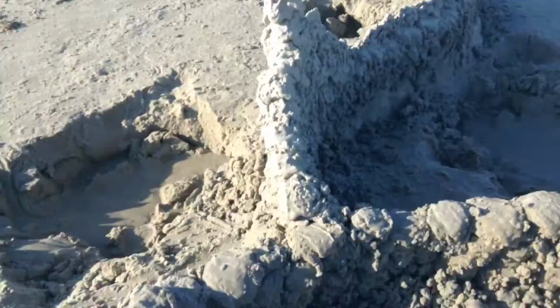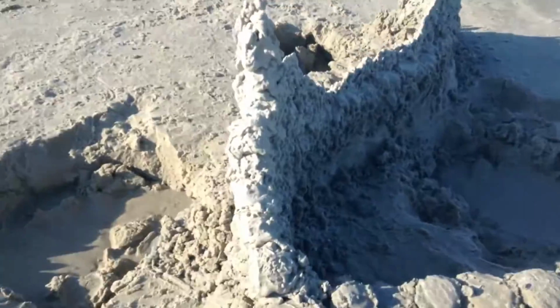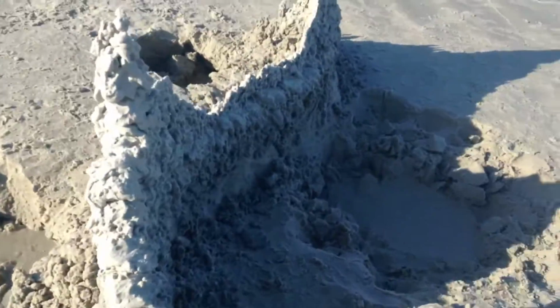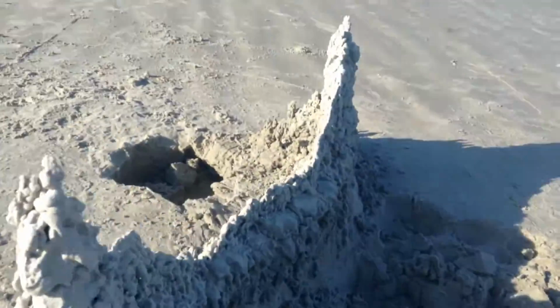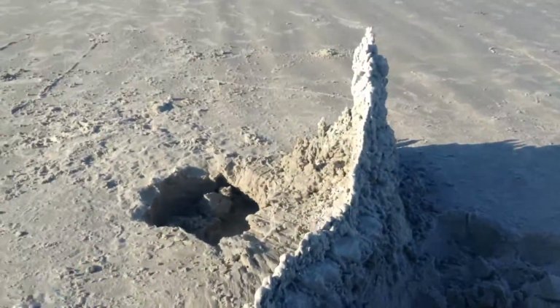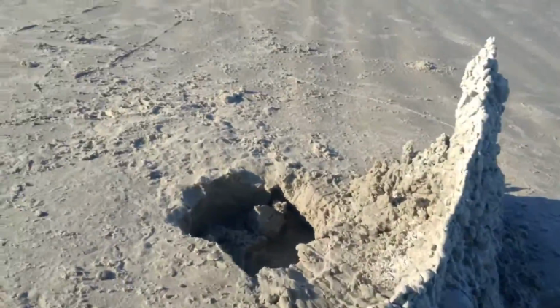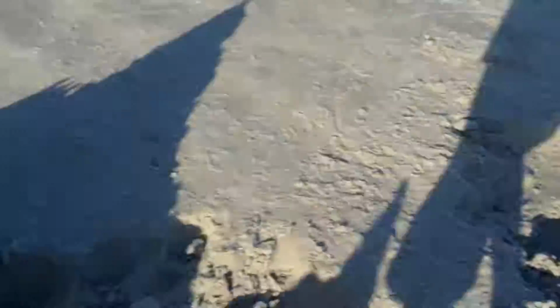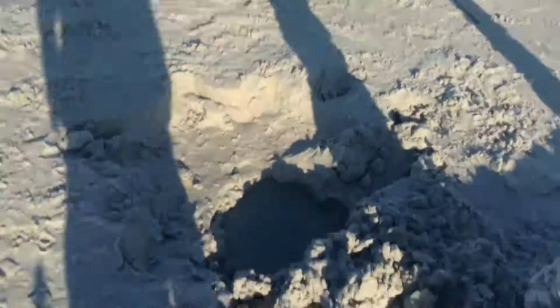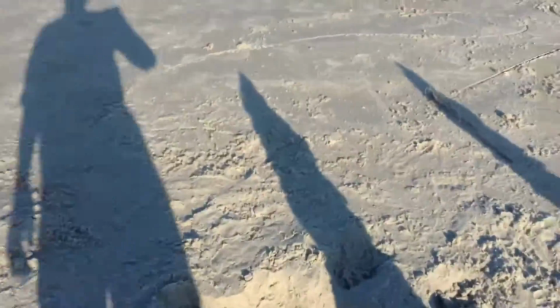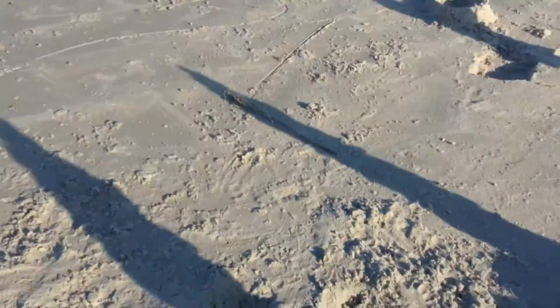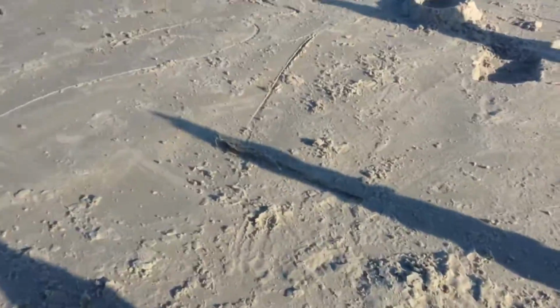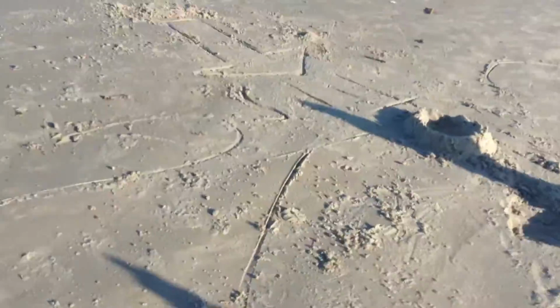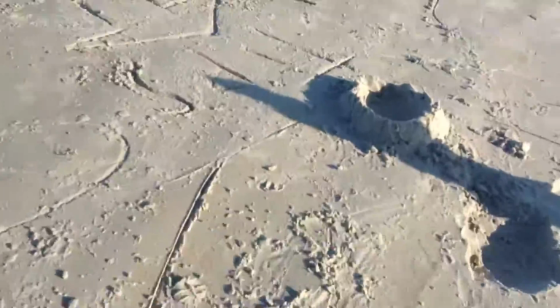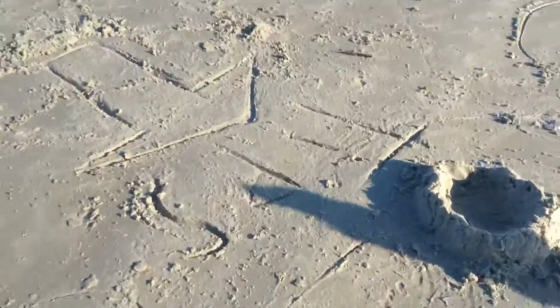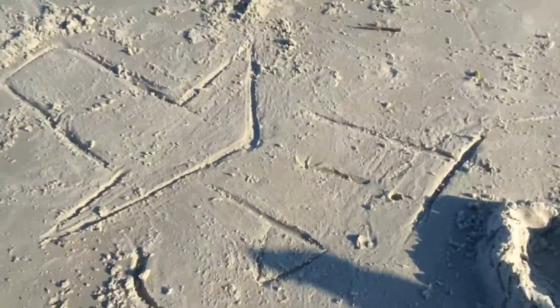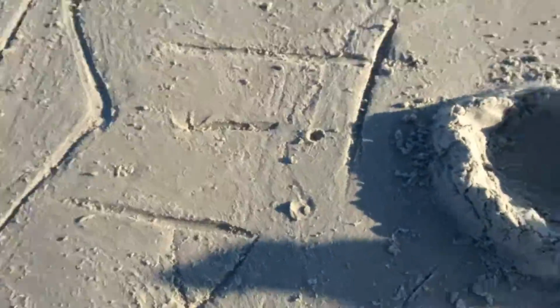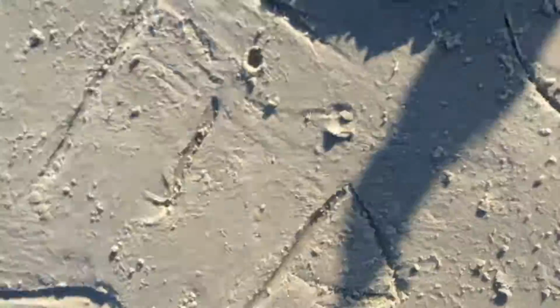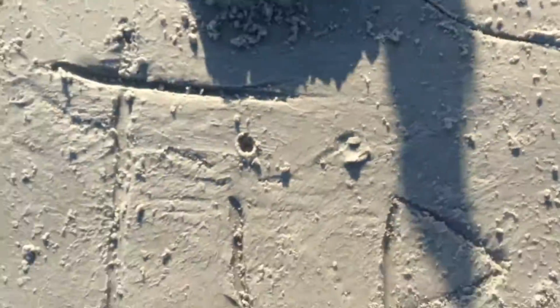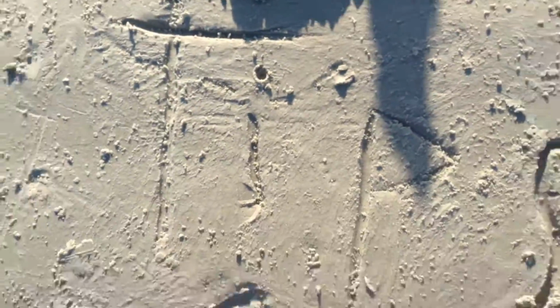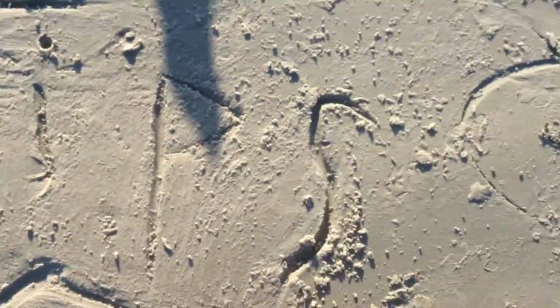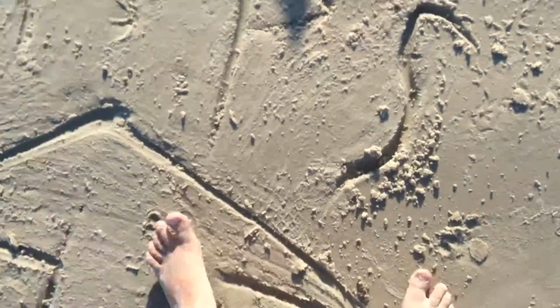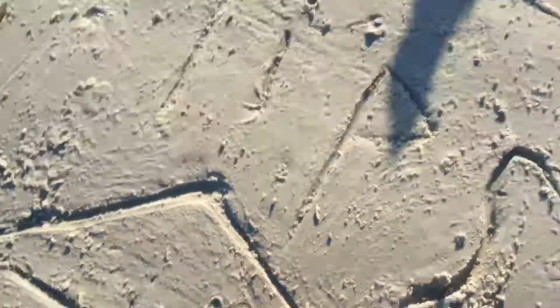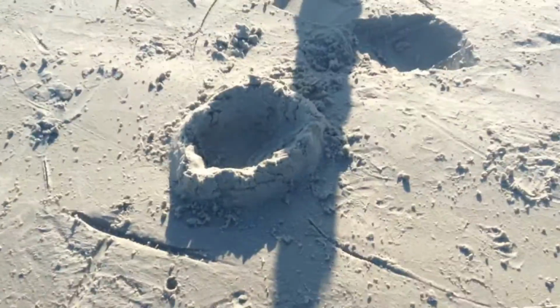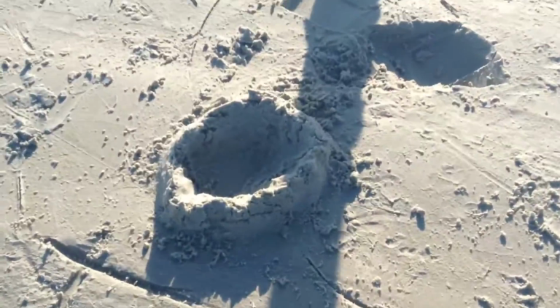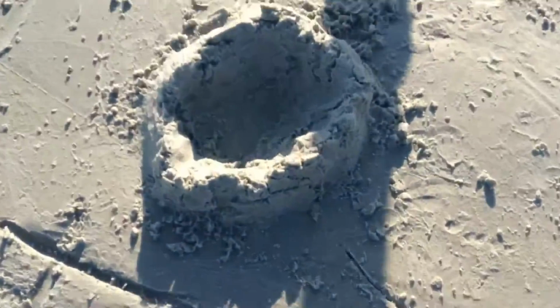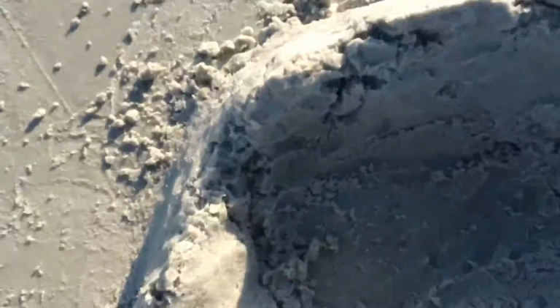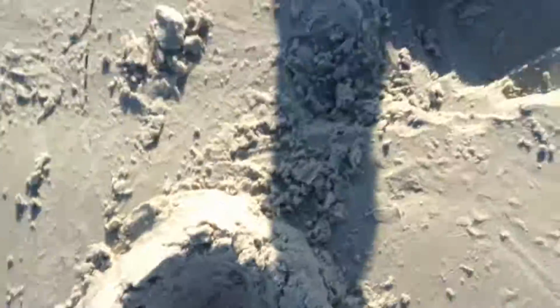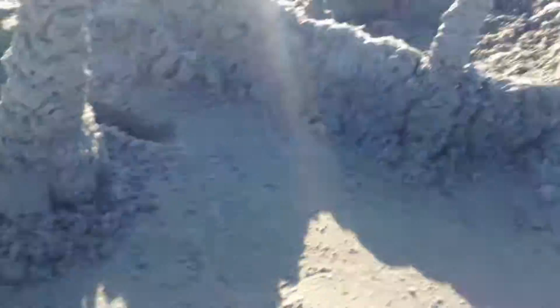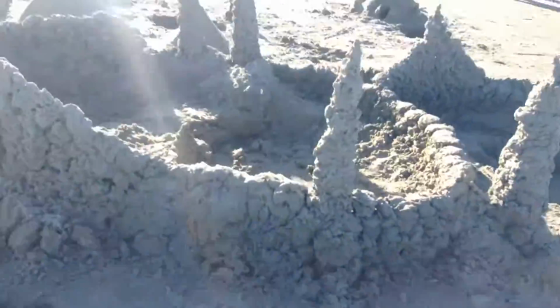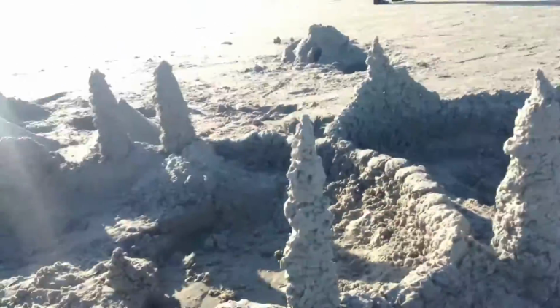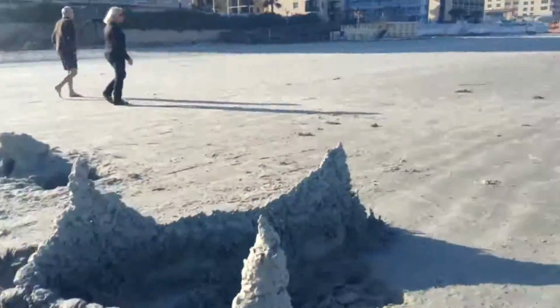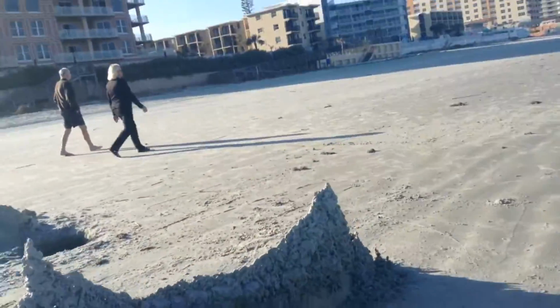There's a bunch of more towers and another wall. And then we had the tips. It was nothing in there.